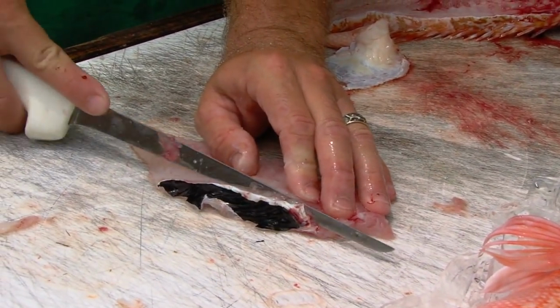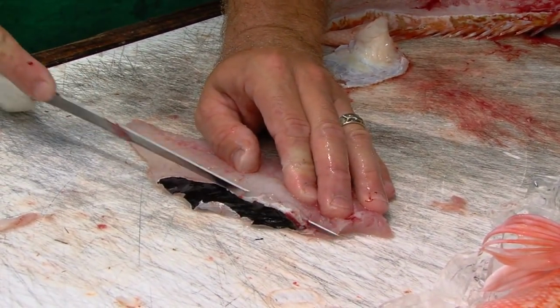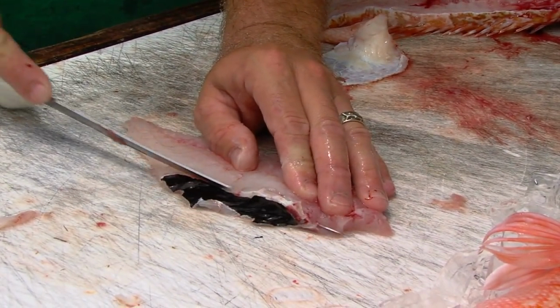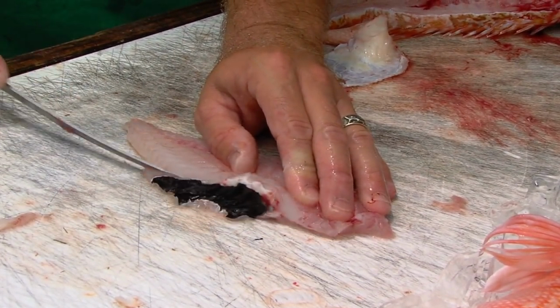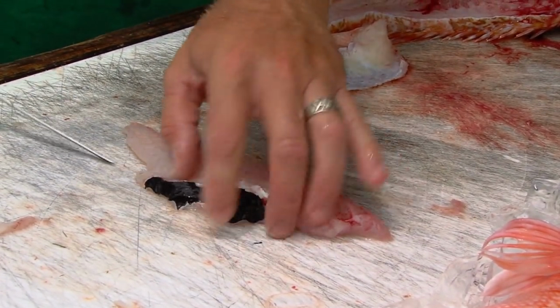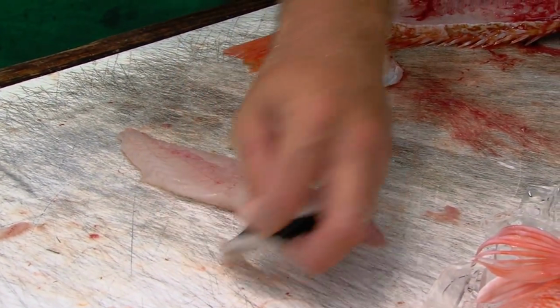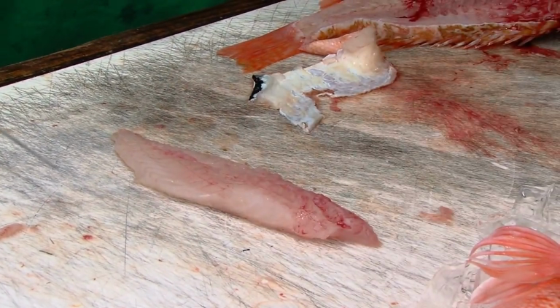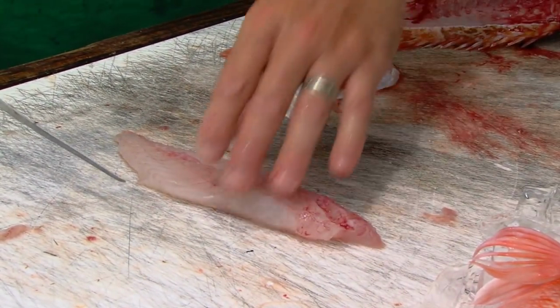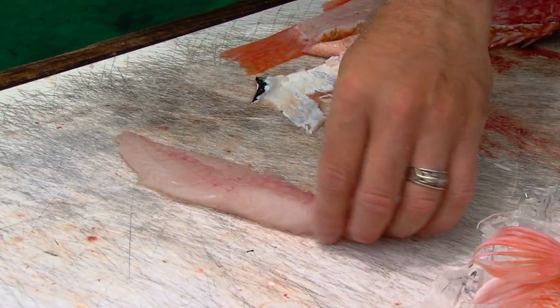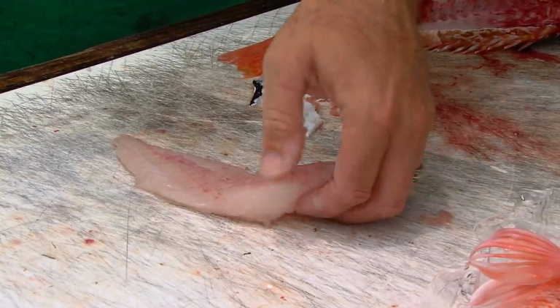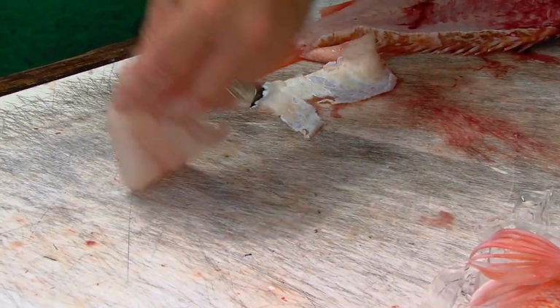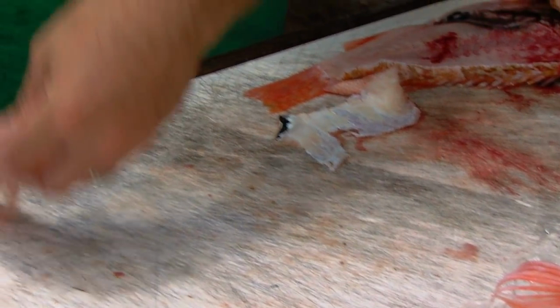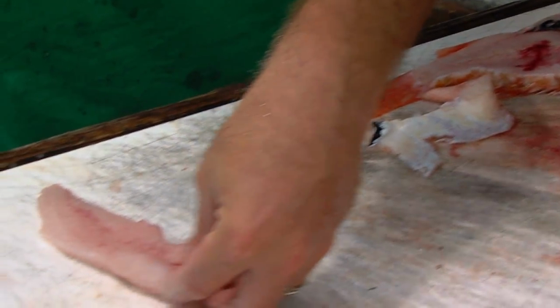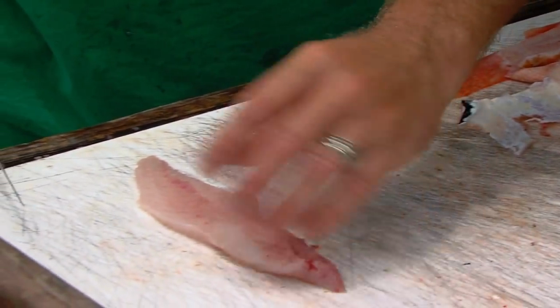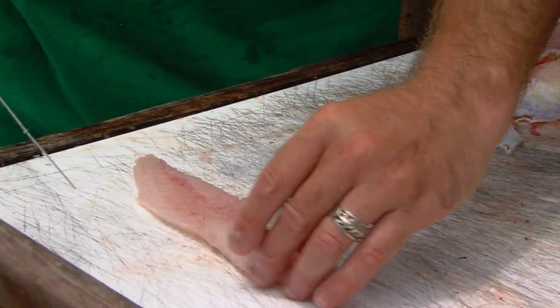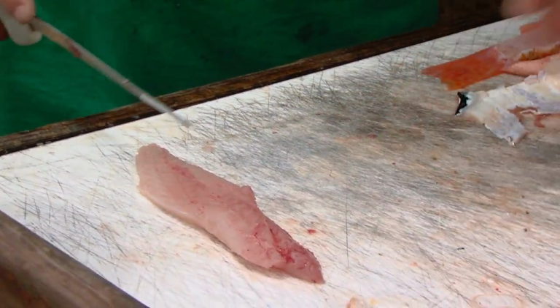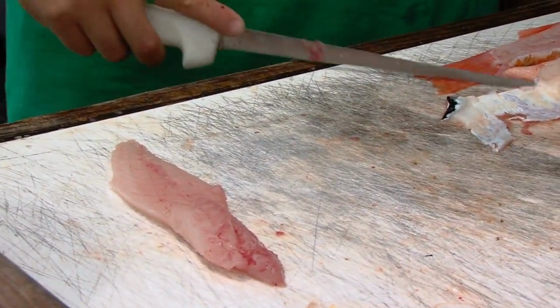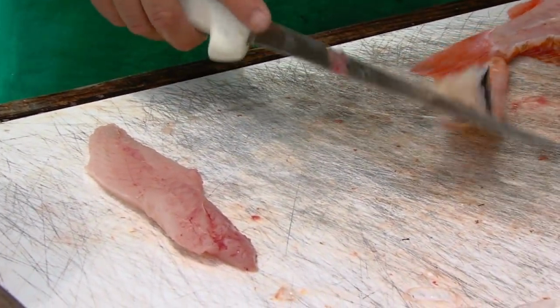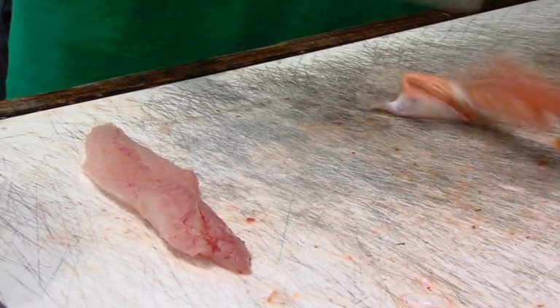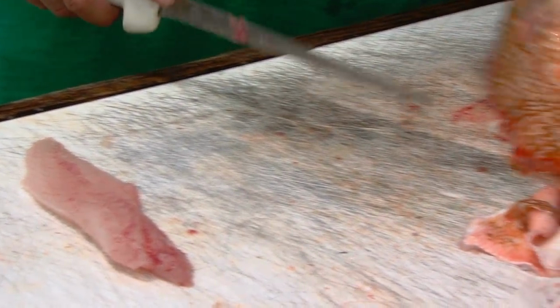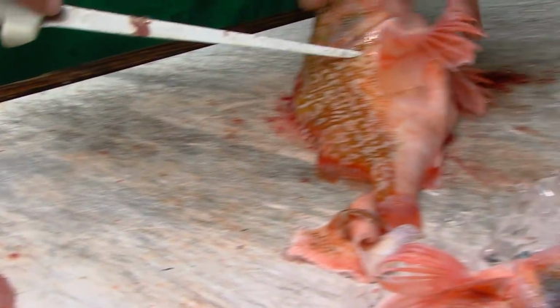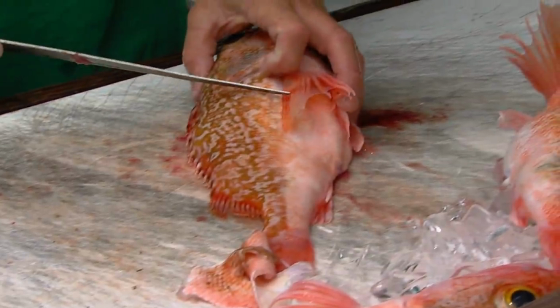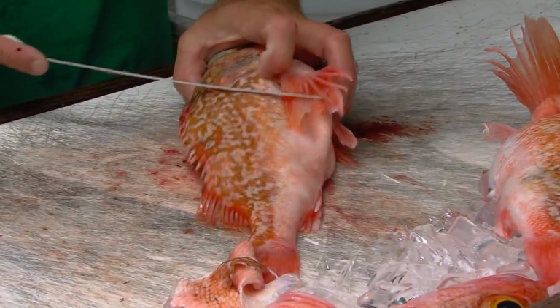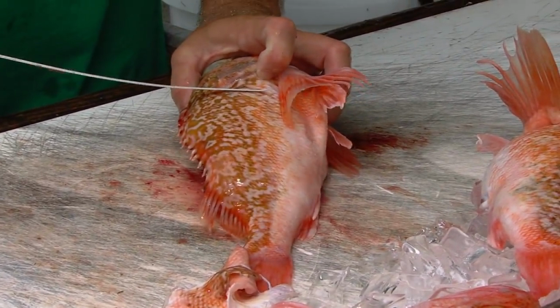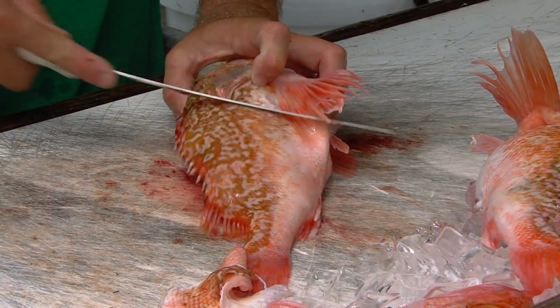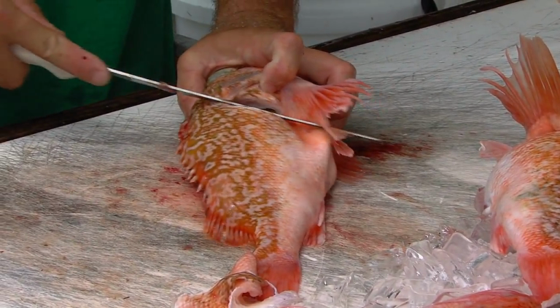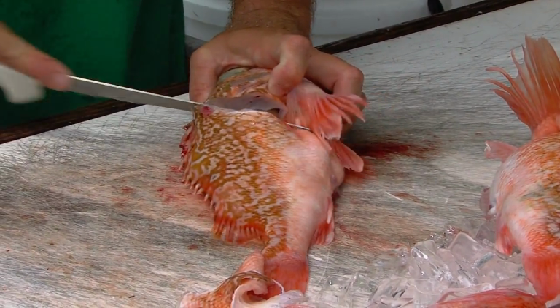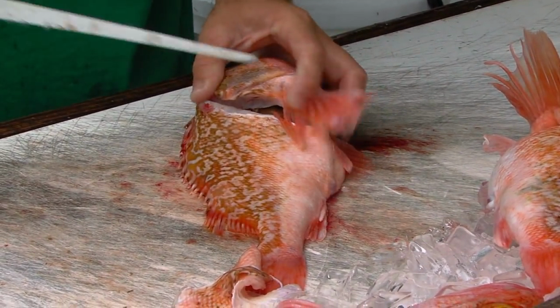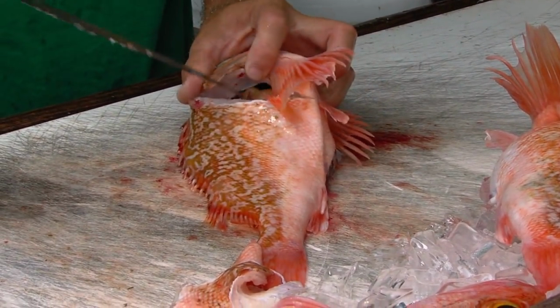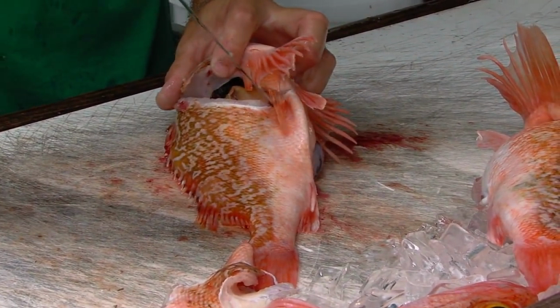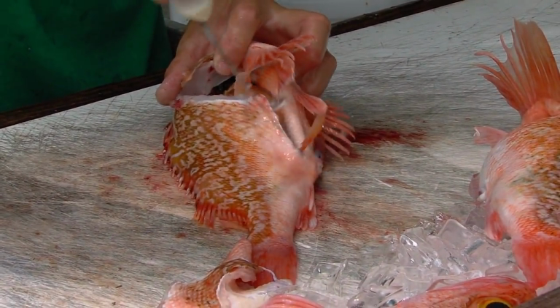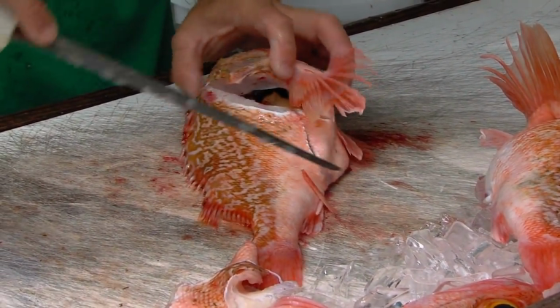We go underneath here, cut out that belly cavity right there, and you just end up with a perfect, nice white meat filet. Little messy on the filet table, but you know what? That's part of fishing — cleaning your catch.